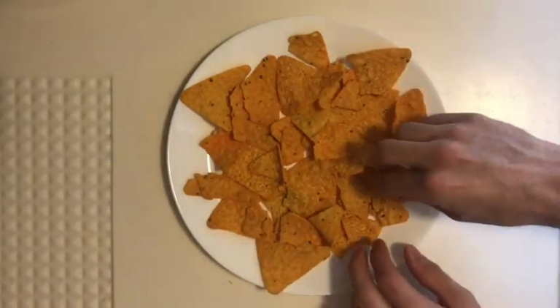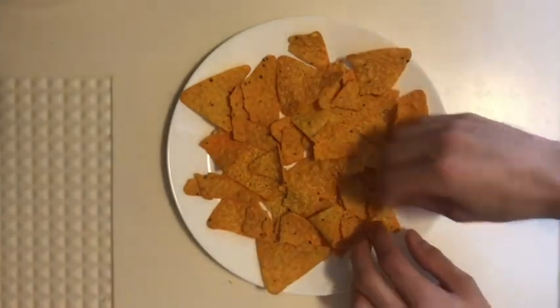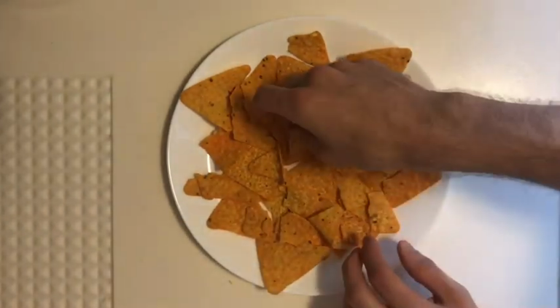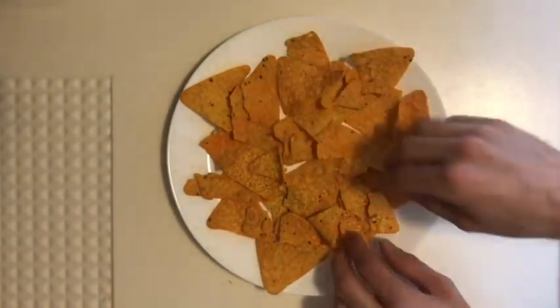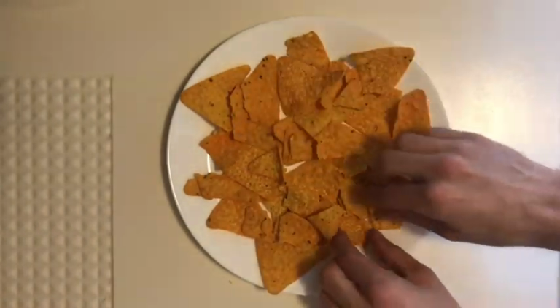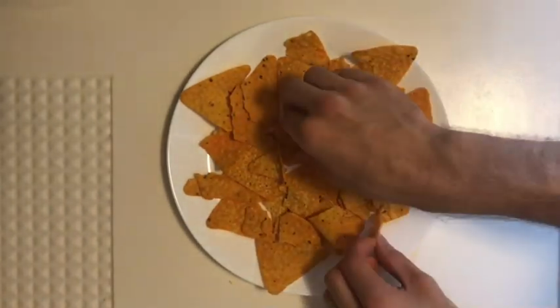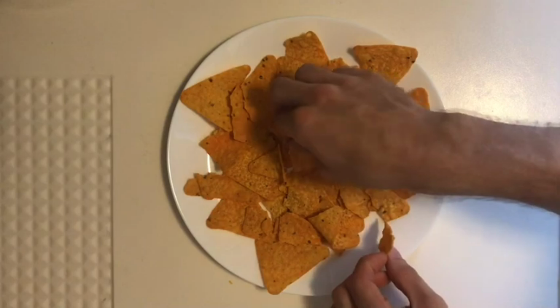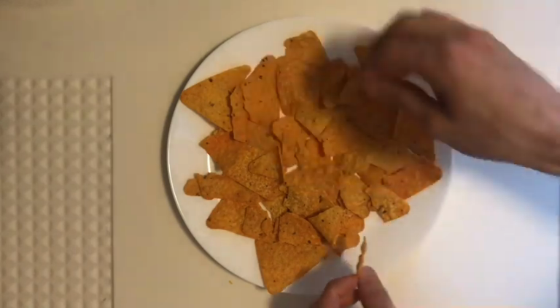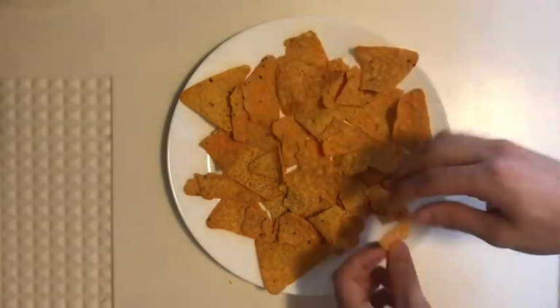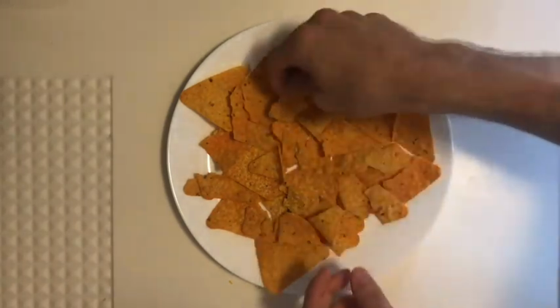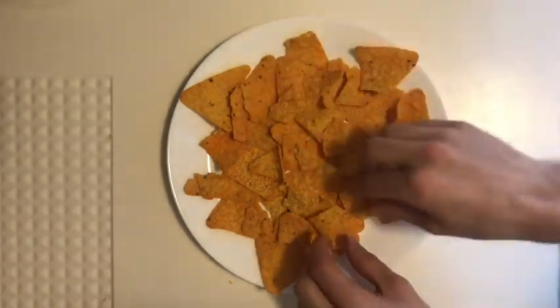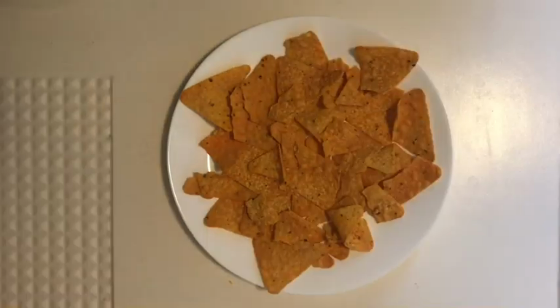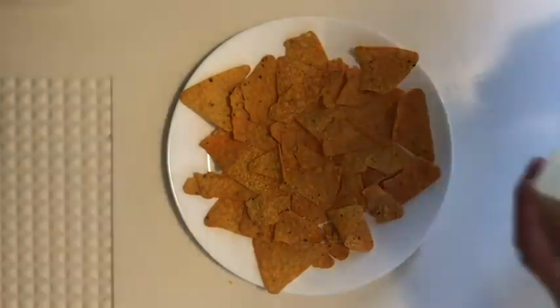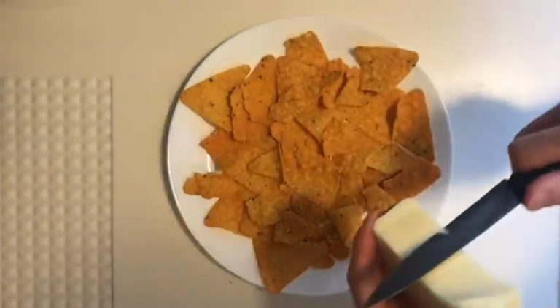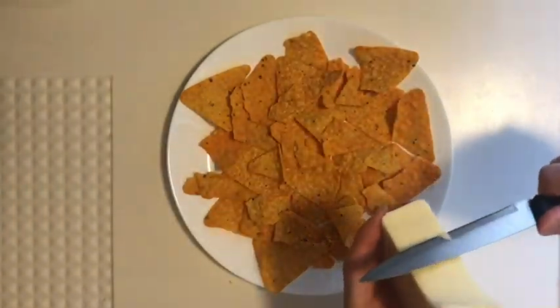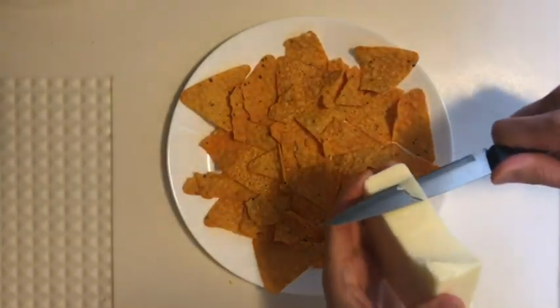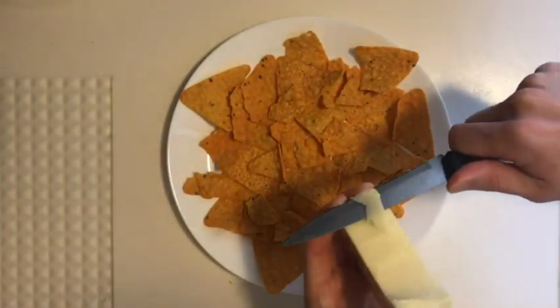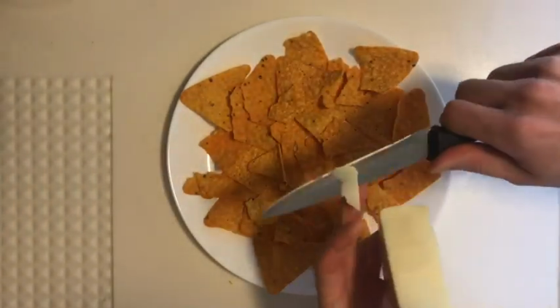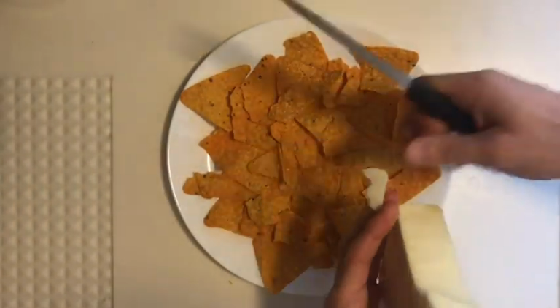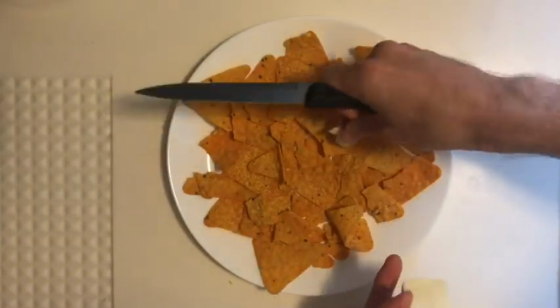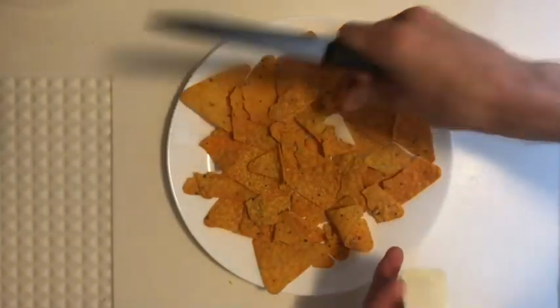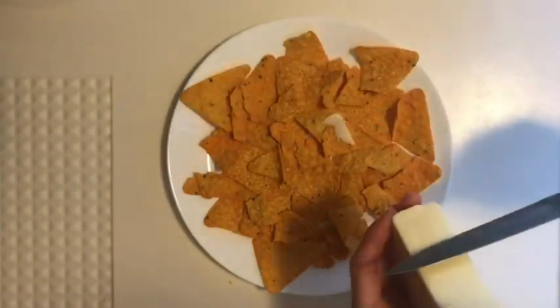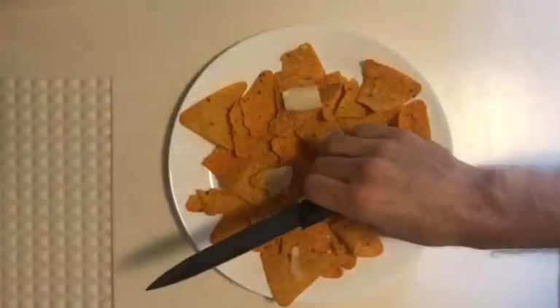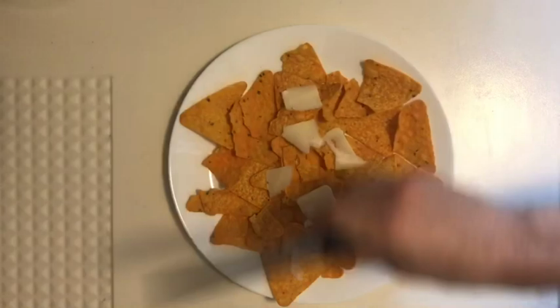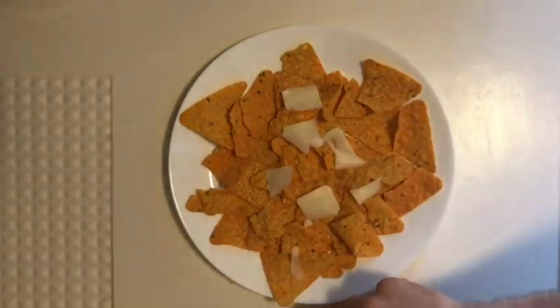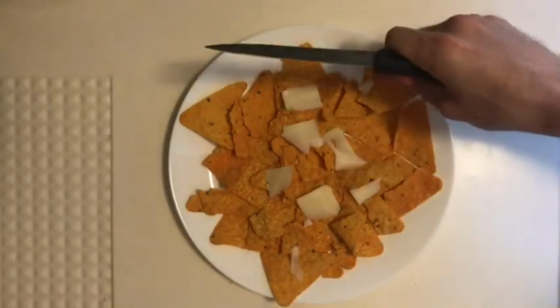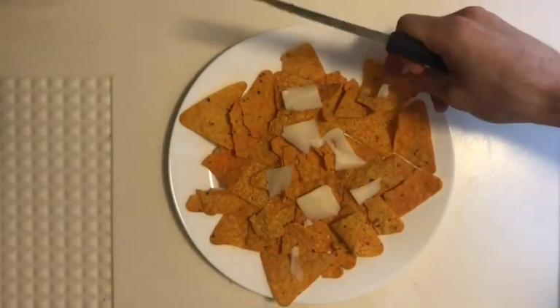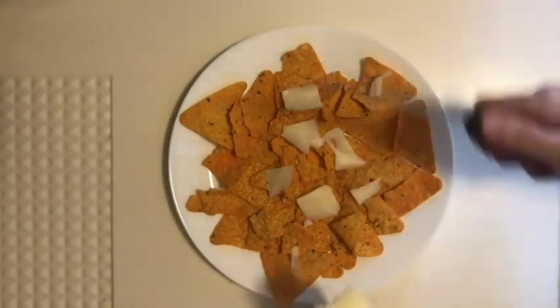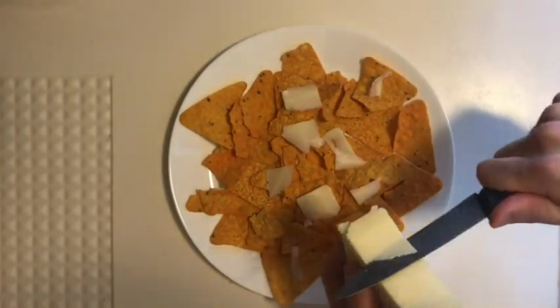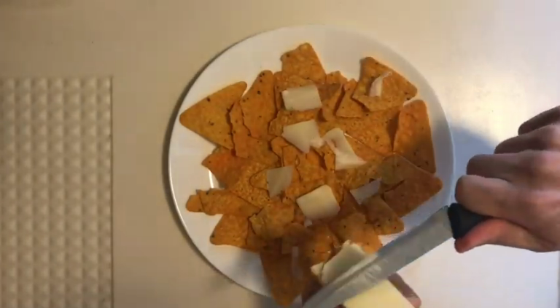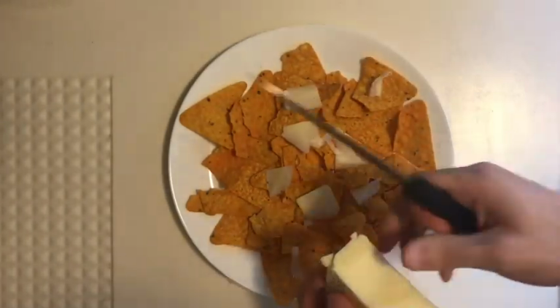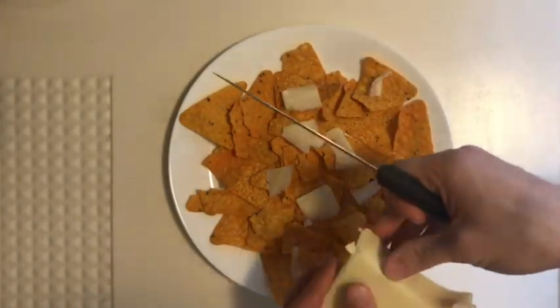Try not to leave any space. Now put some cheese on the chips. Put some cheese on every single chip.